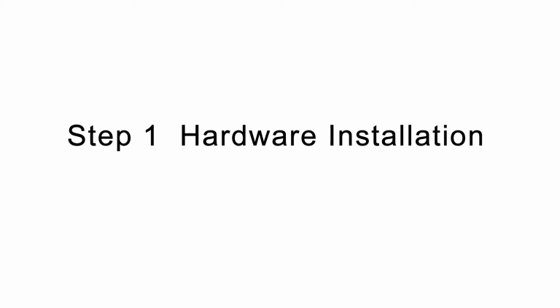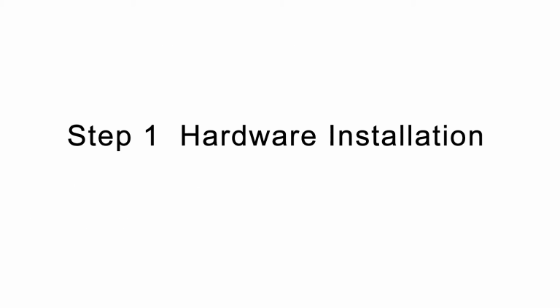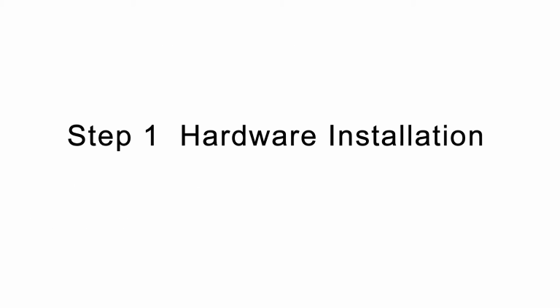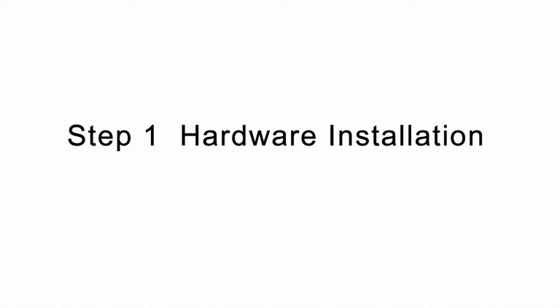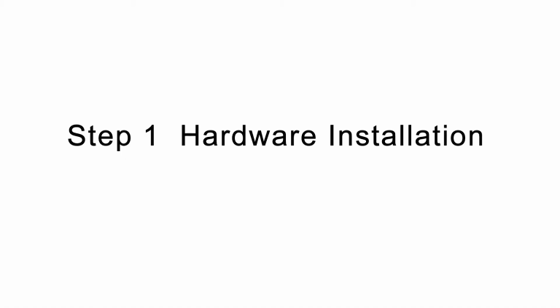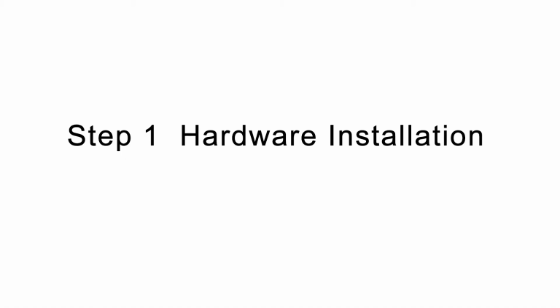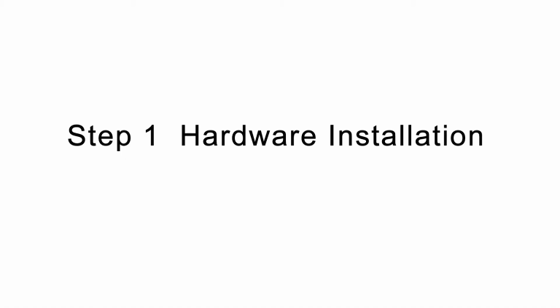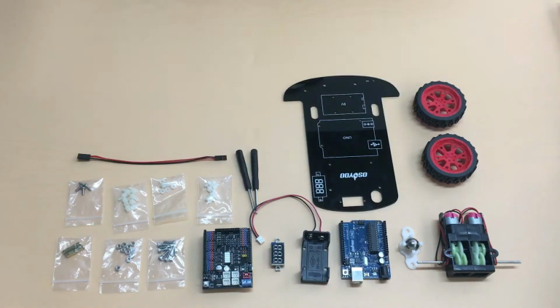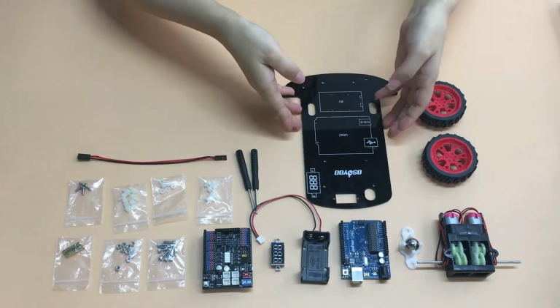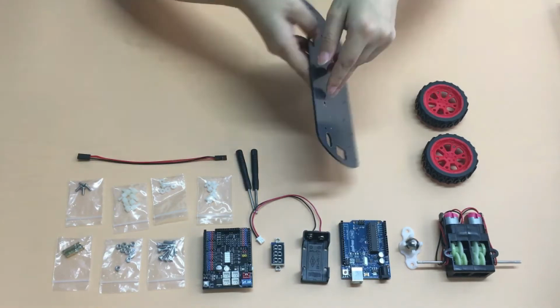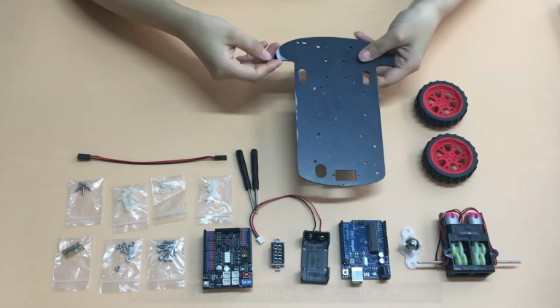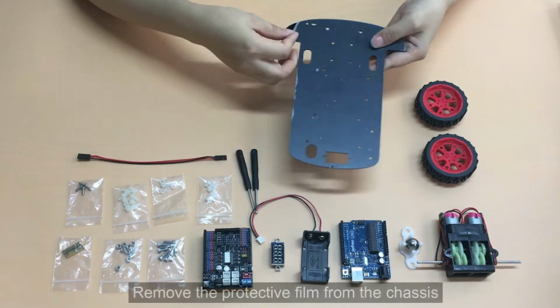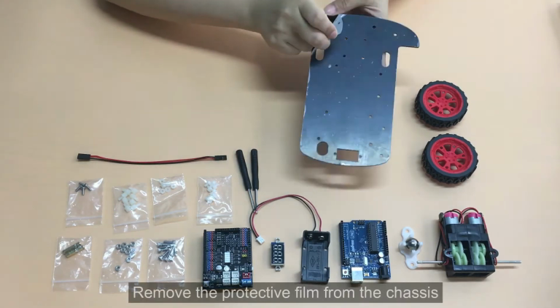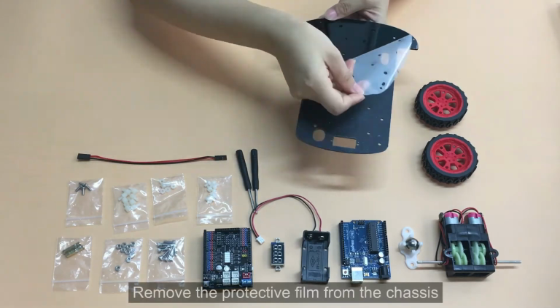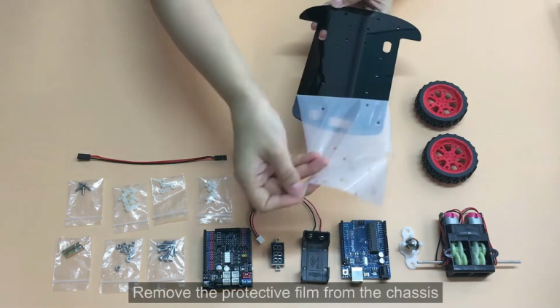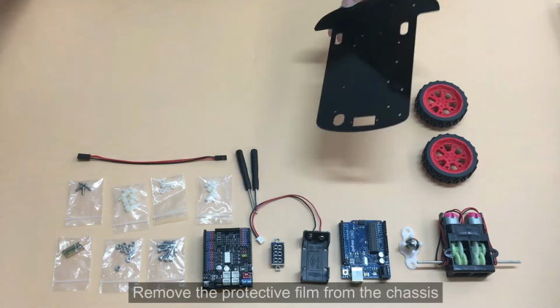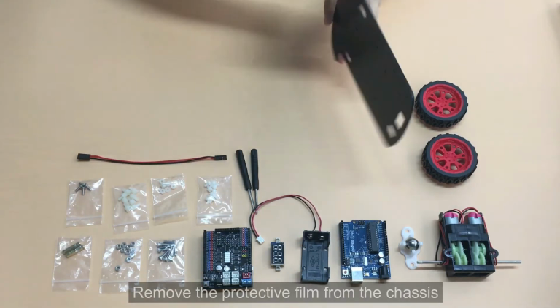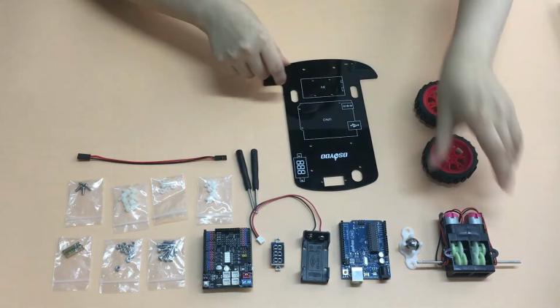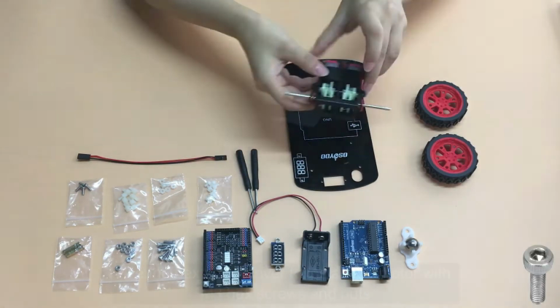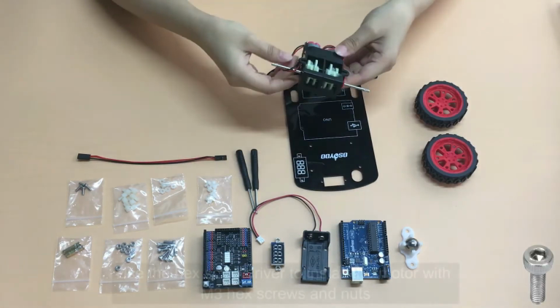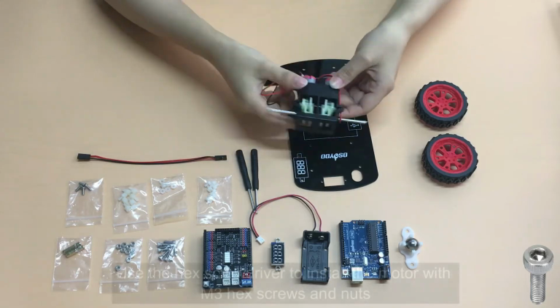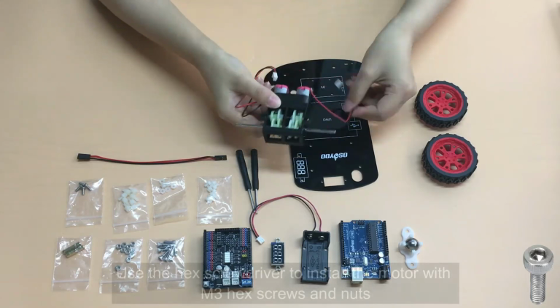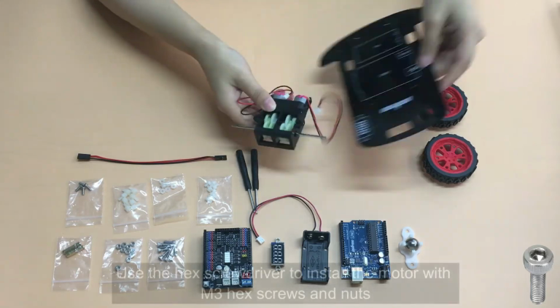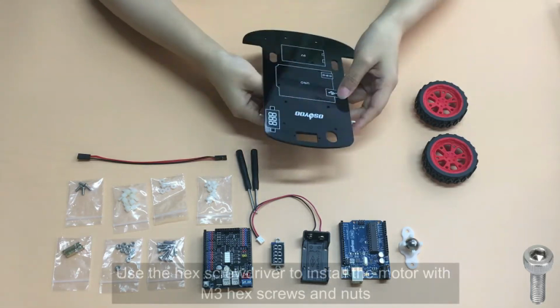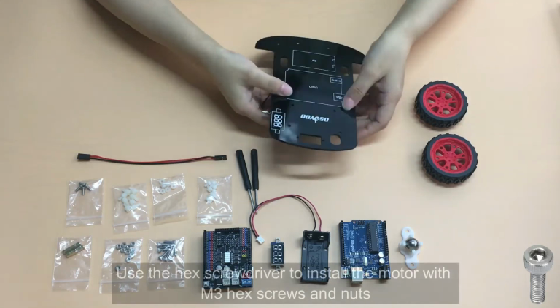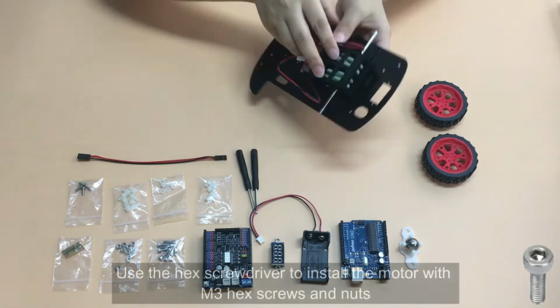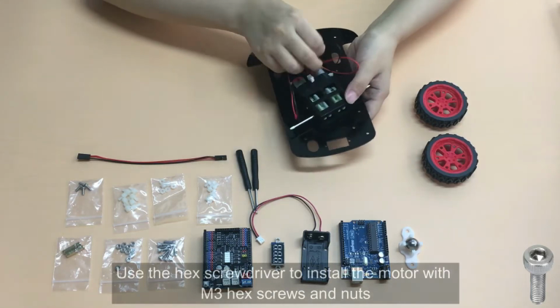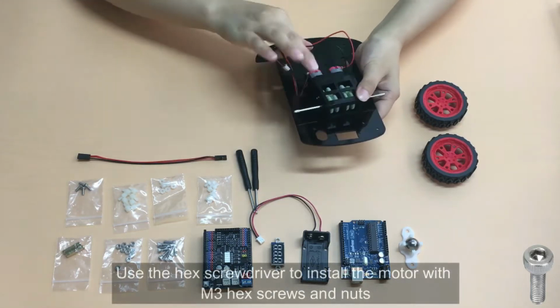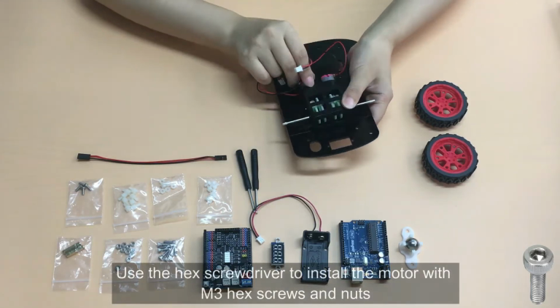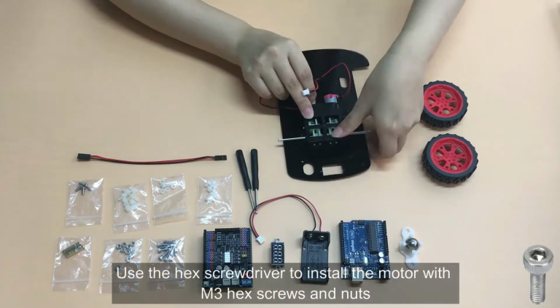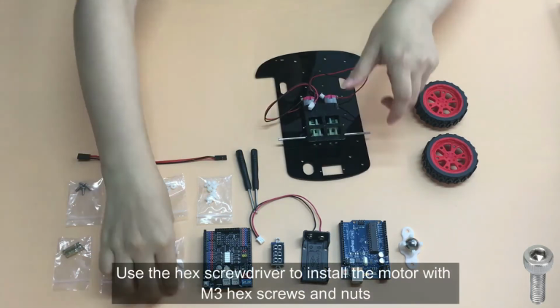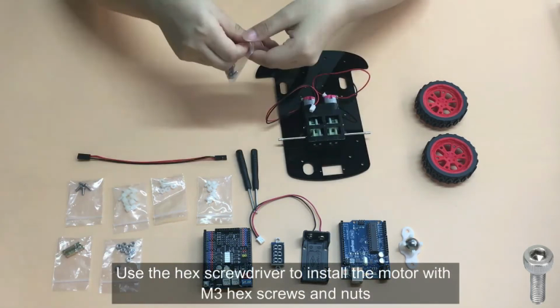Step 1: Hardware Installation. Remove the protective film from the chassis. Use the hex screwdriver to install the motor with M3 hex screws and nuts.